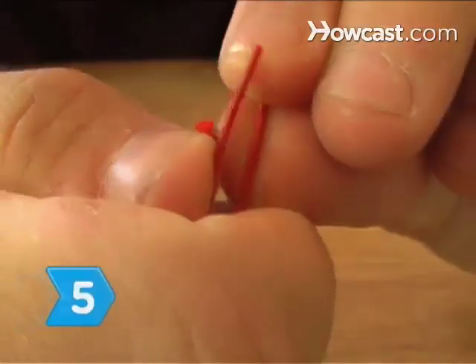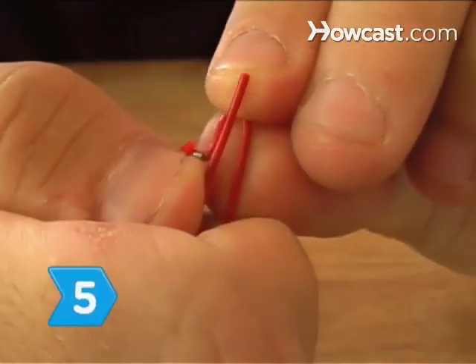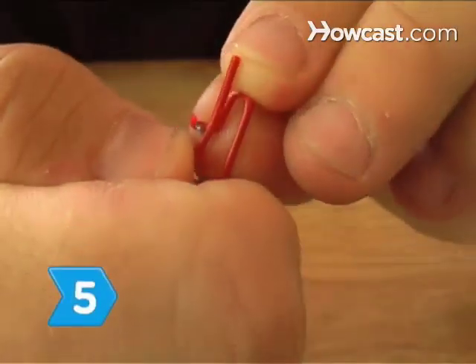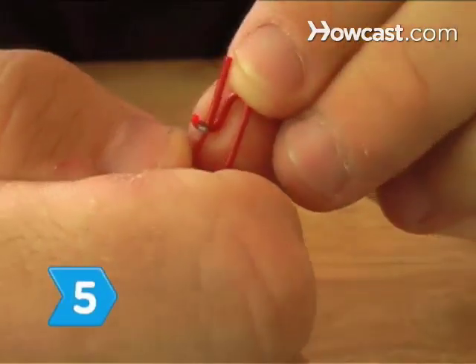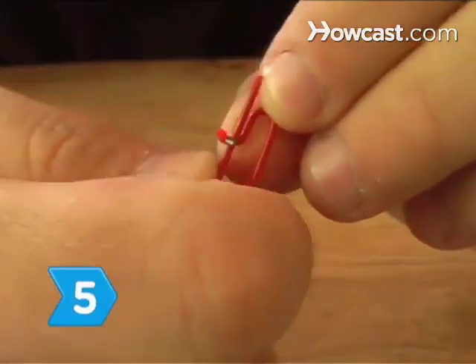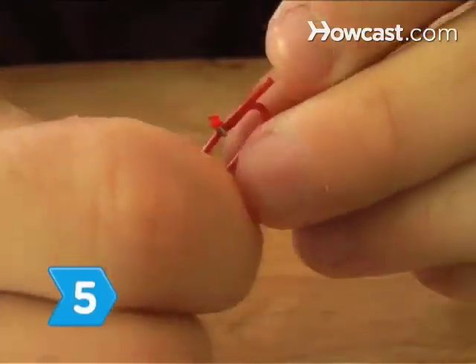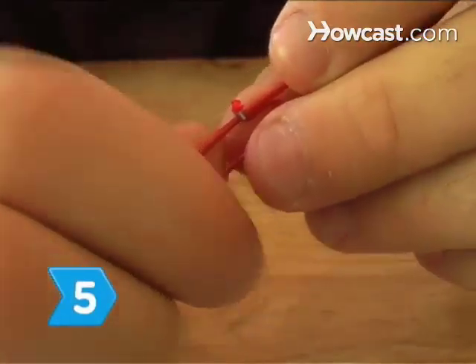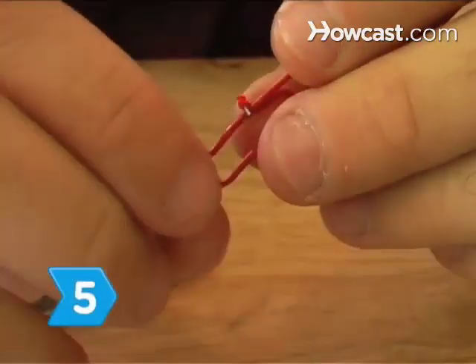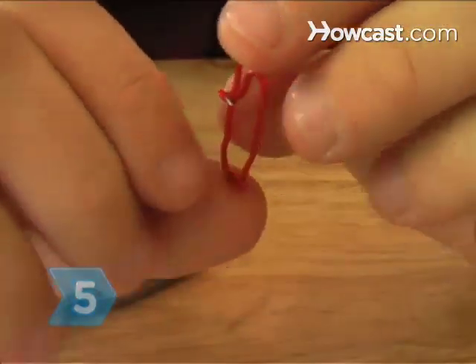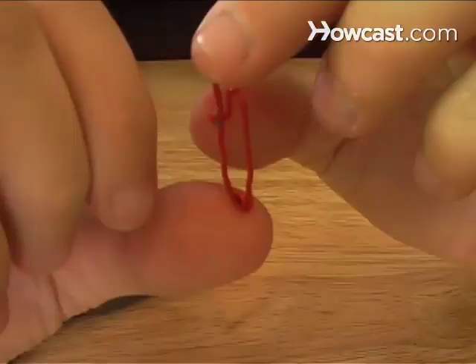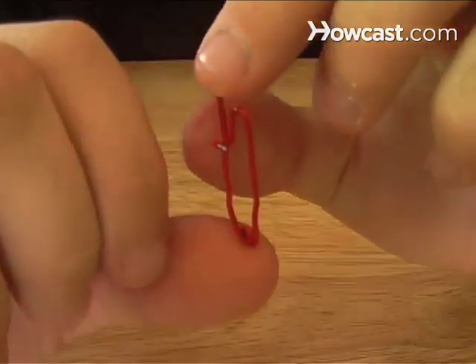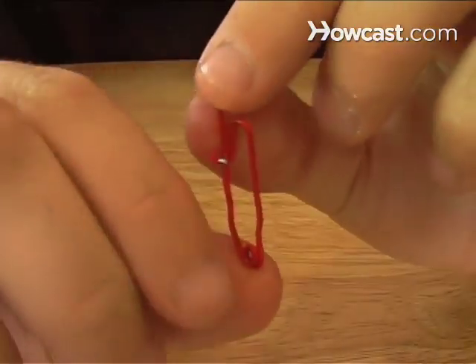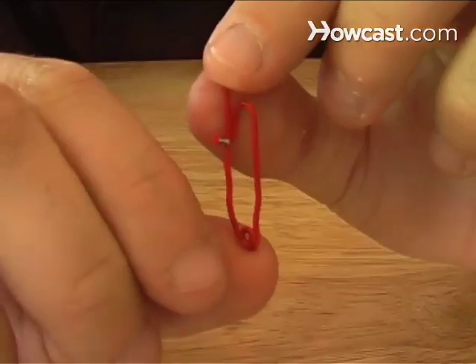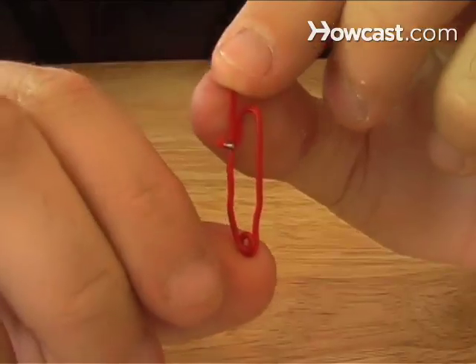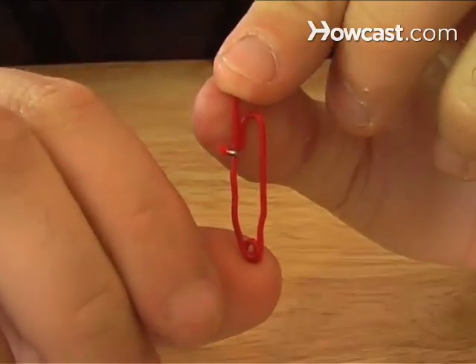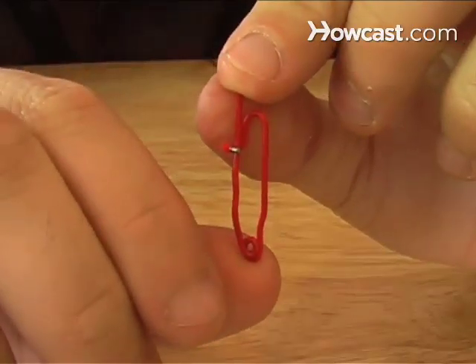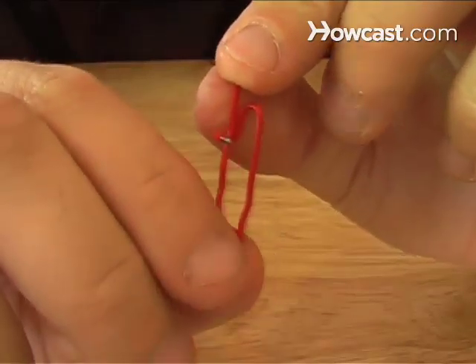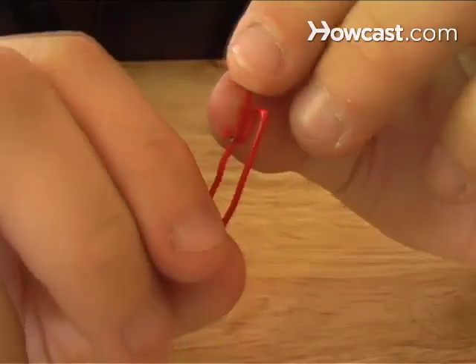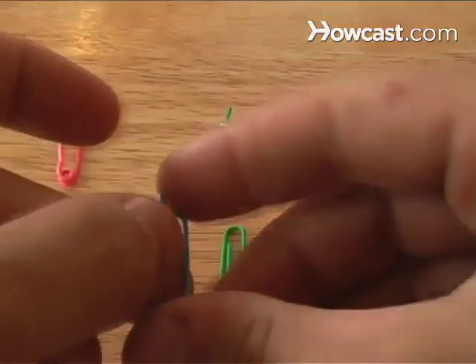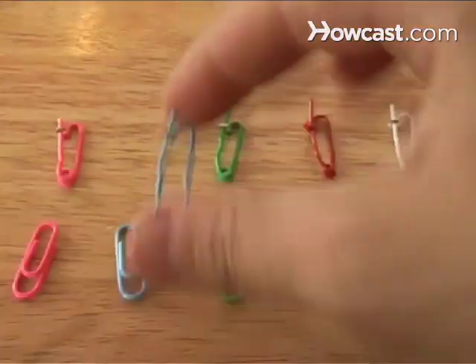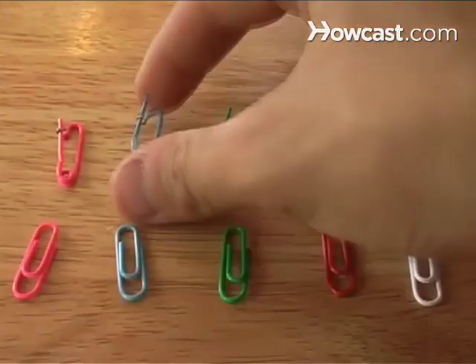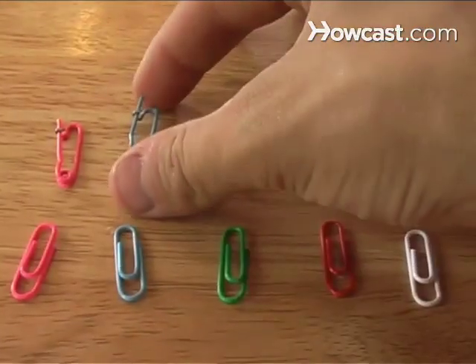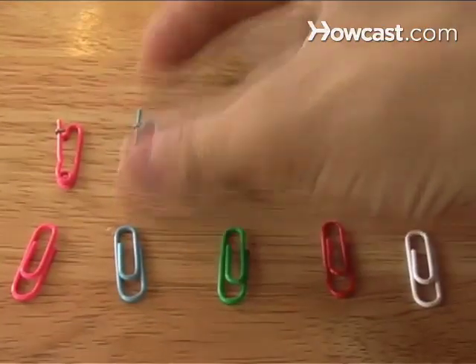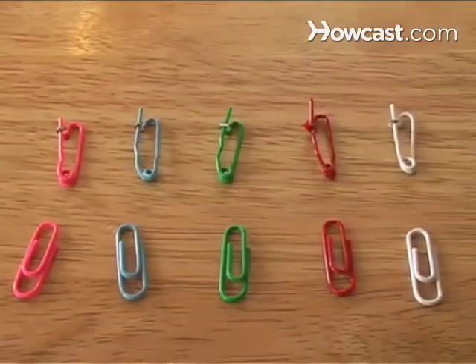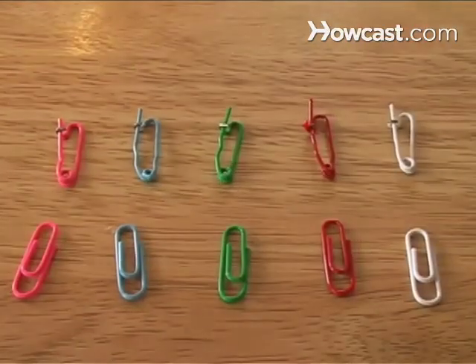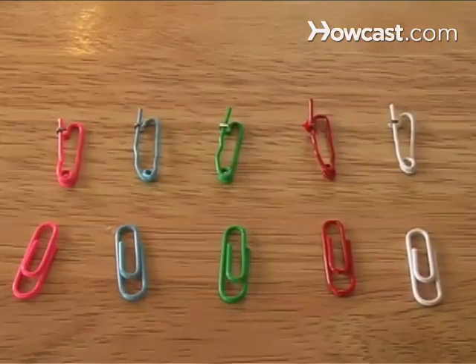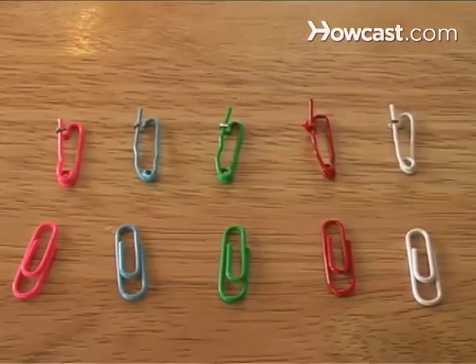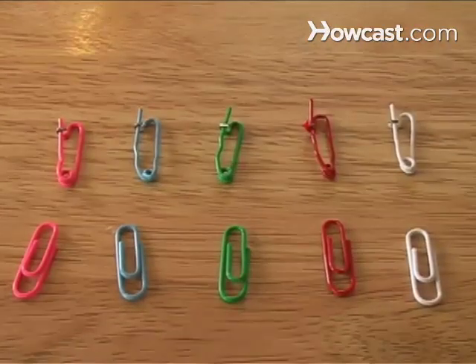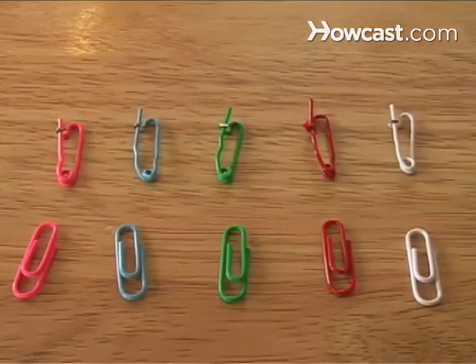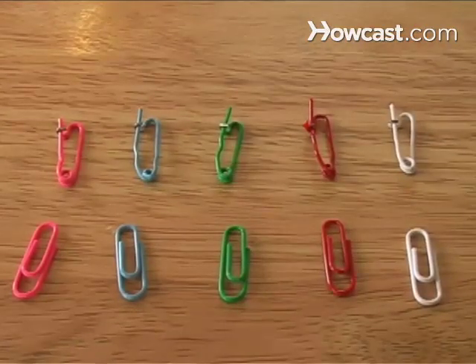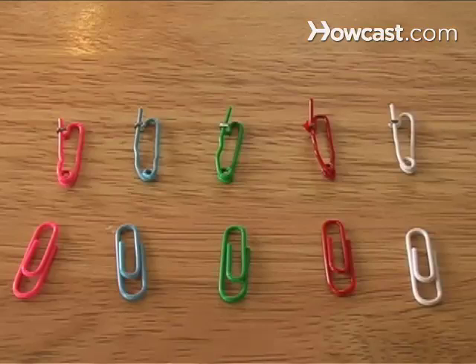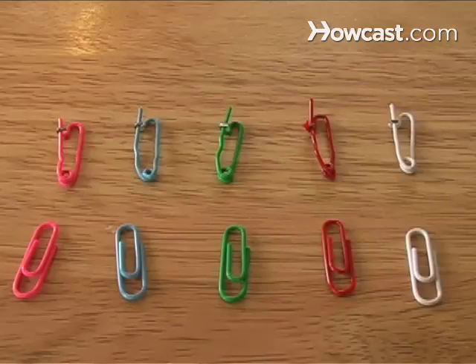Step 5. Tuck the long, straight end of the paperclip under the clasp. Make sure you leave enough tension on the spring that the needle presses into the clasp.